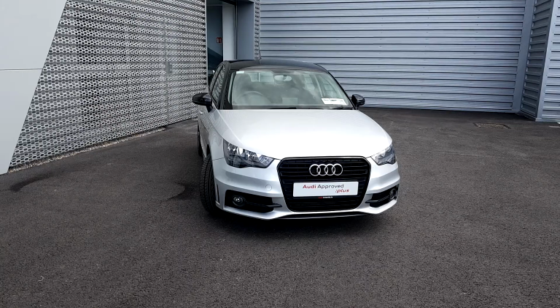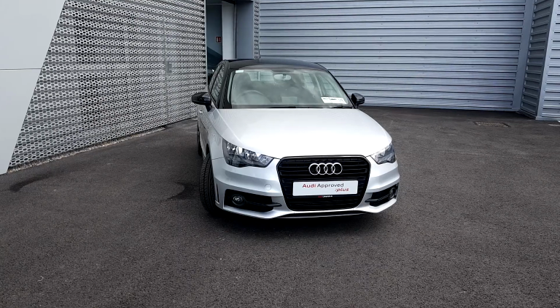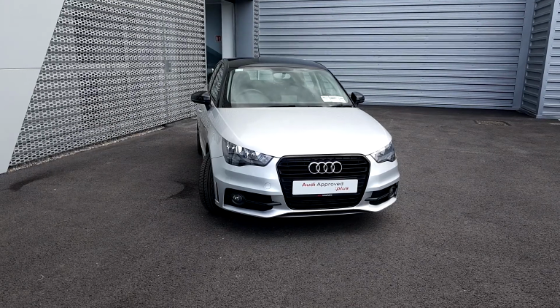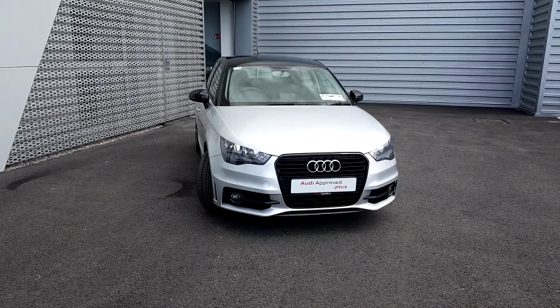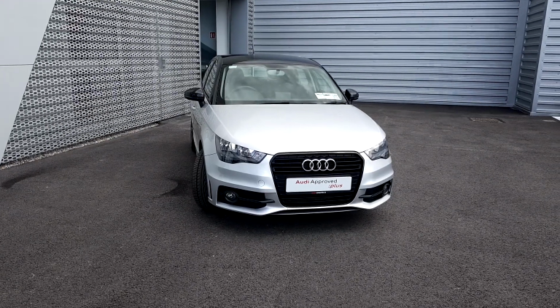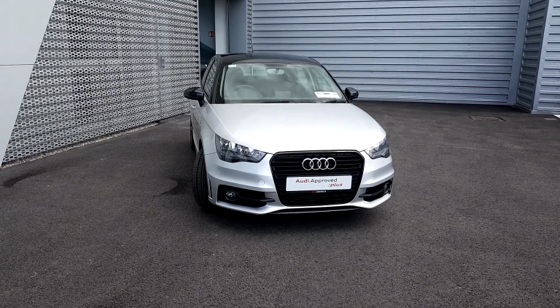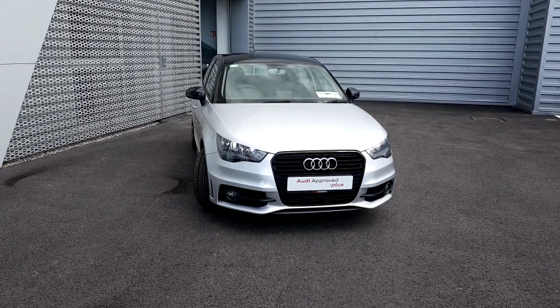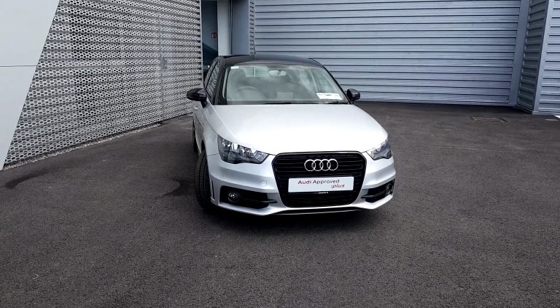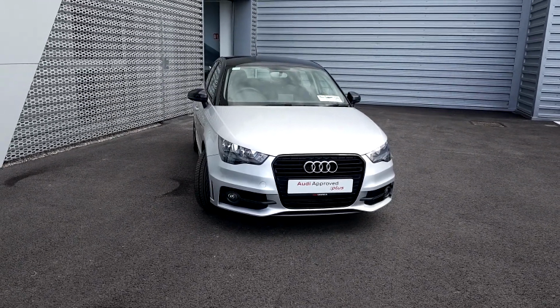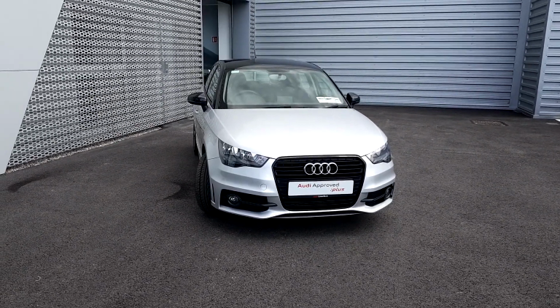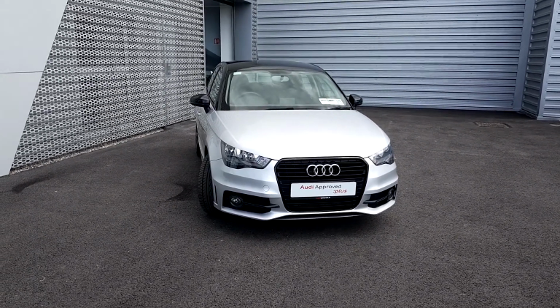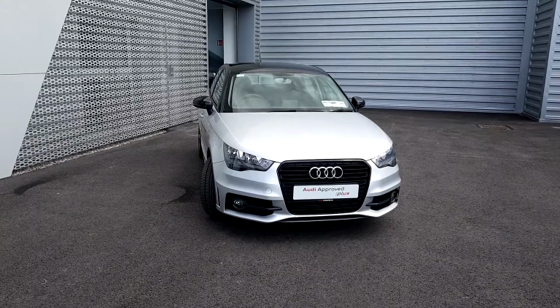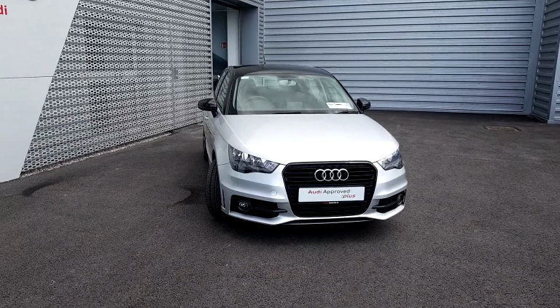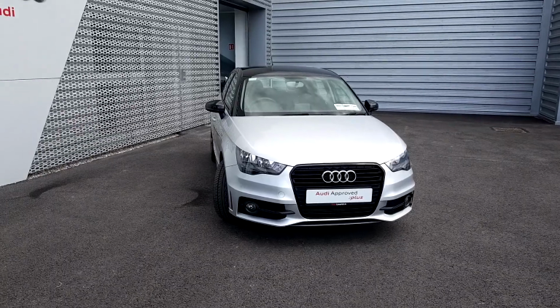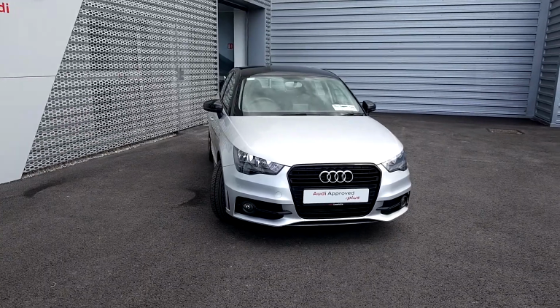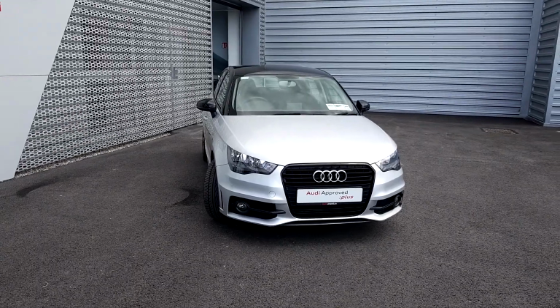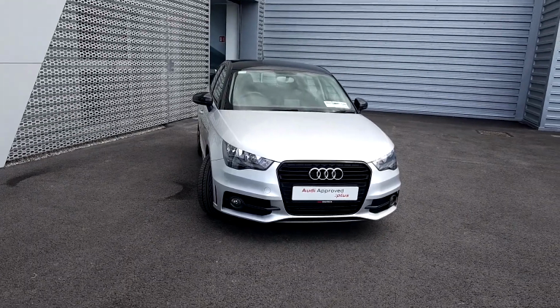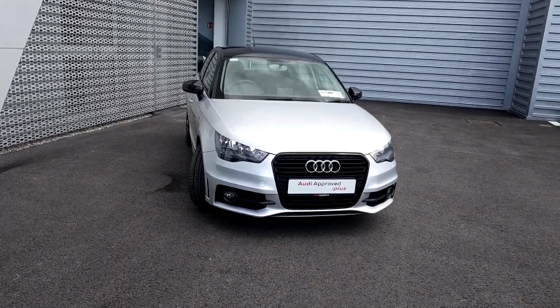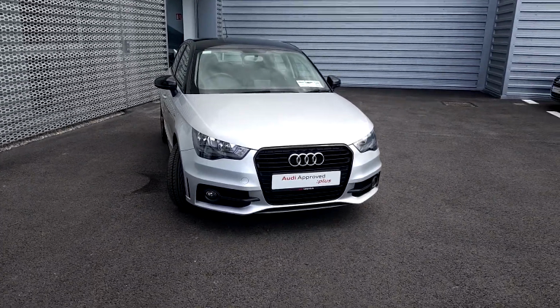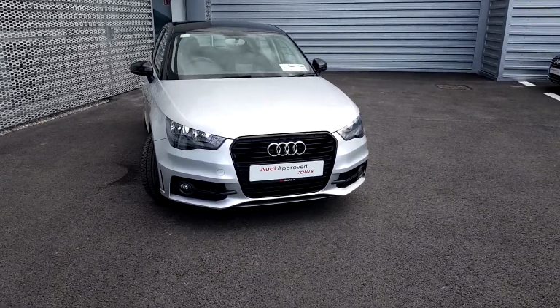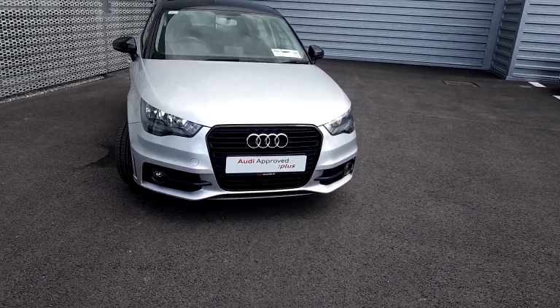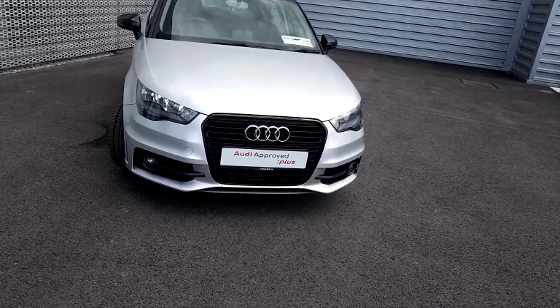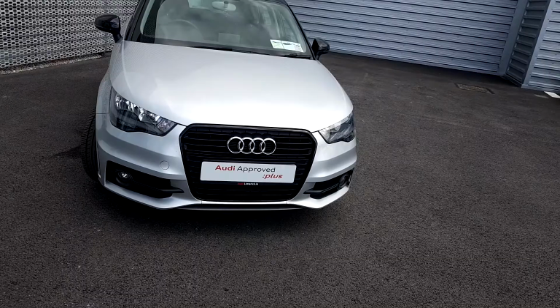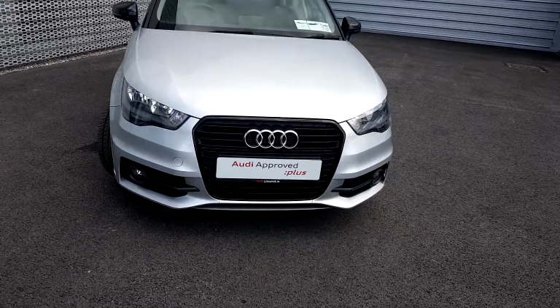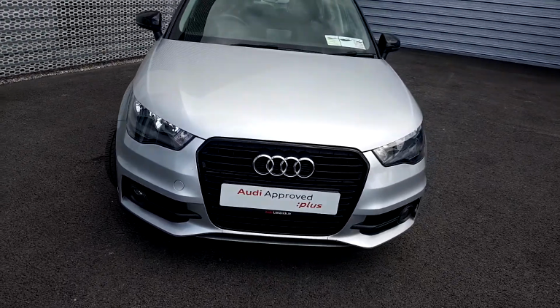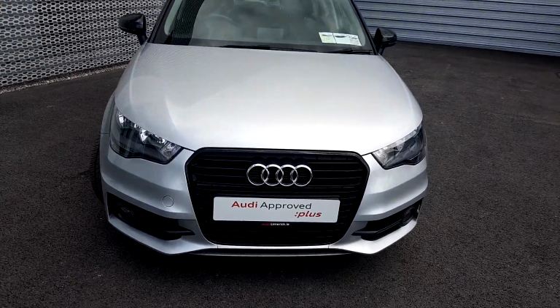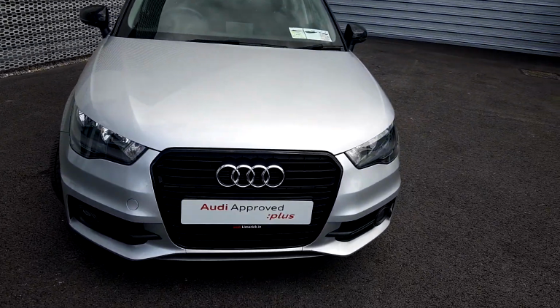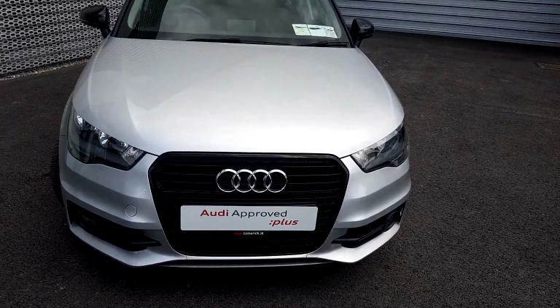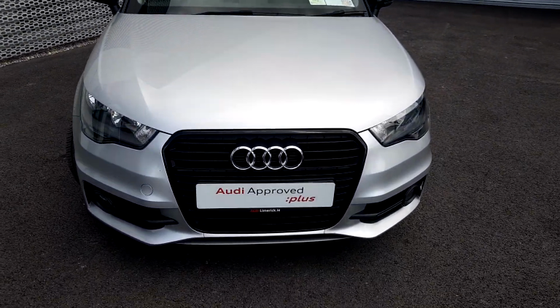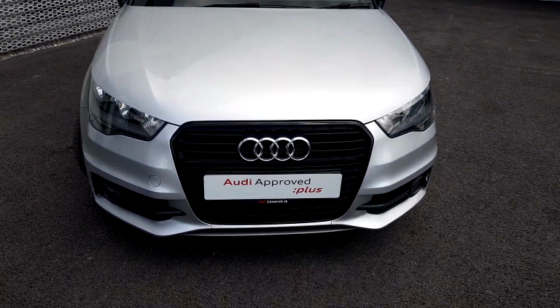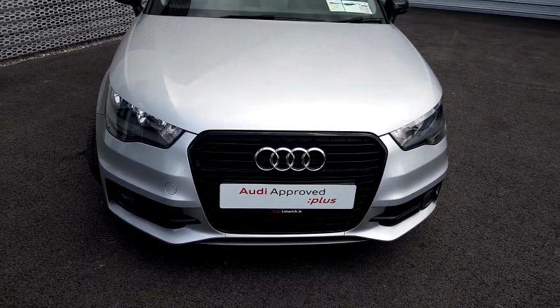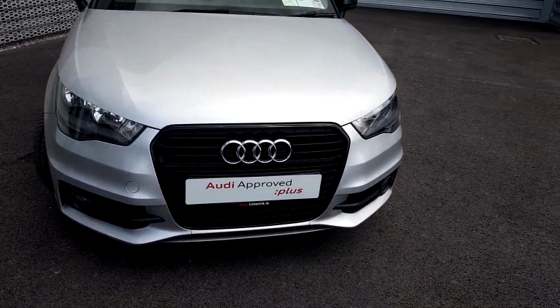Hi and welcome to Audi Limerick Sales. Here we have this 2014 Audi A1 1.6 TDI SE with an S-Line exterior pack. Some of the key features in this vehicle include the signature single frame Audi grille in a matte black finish.